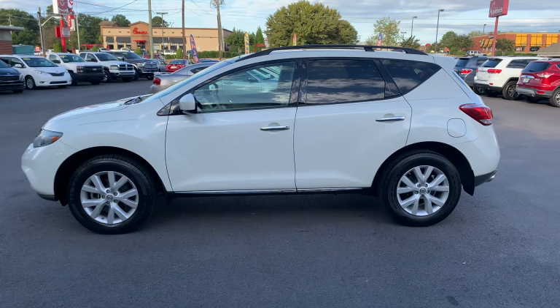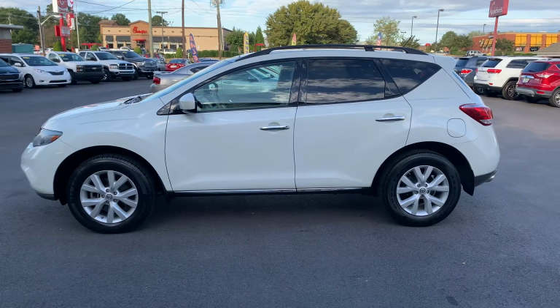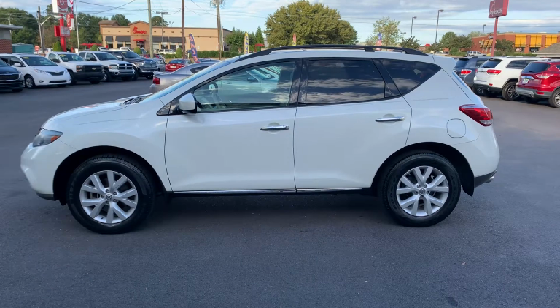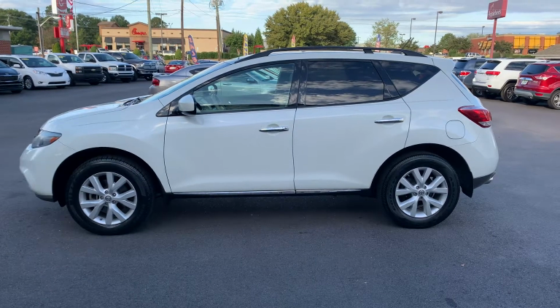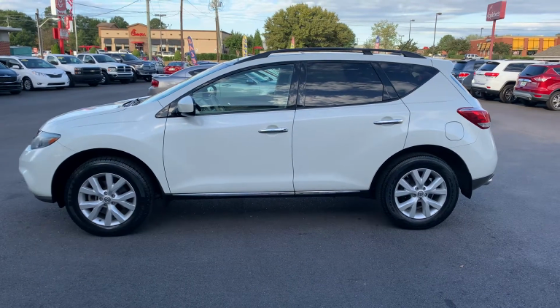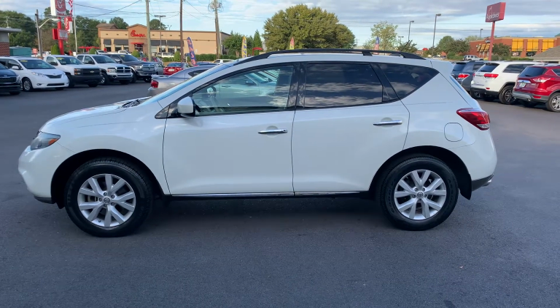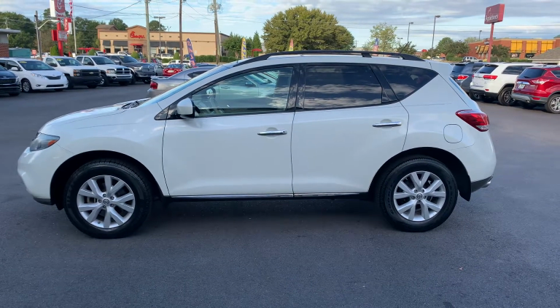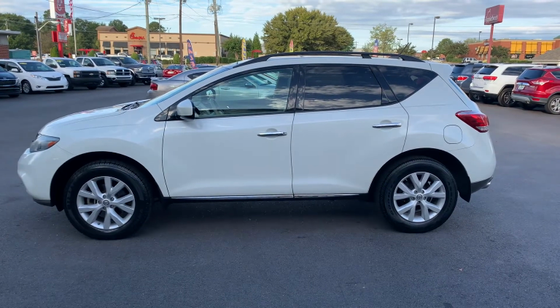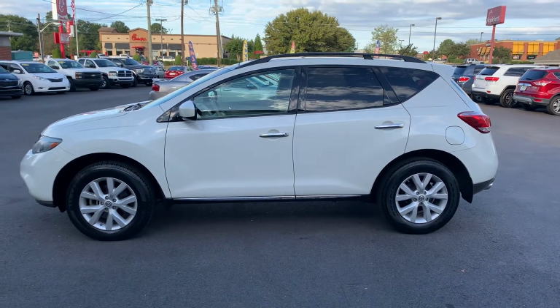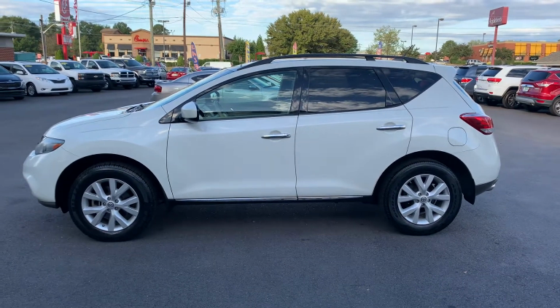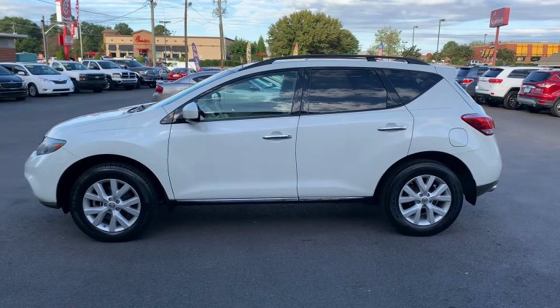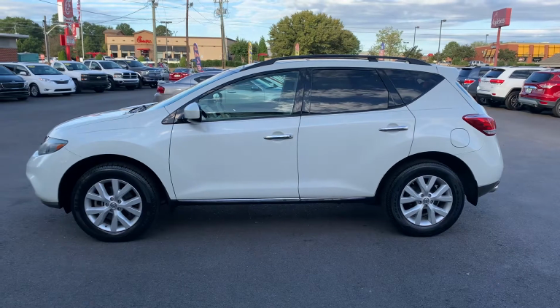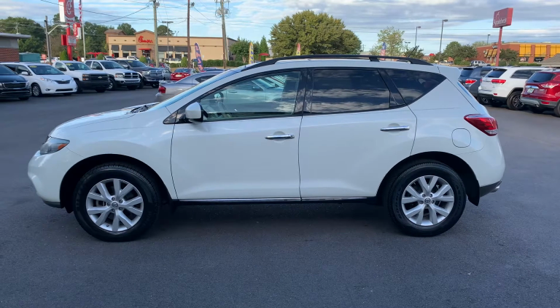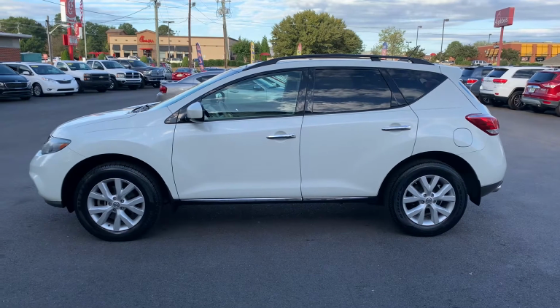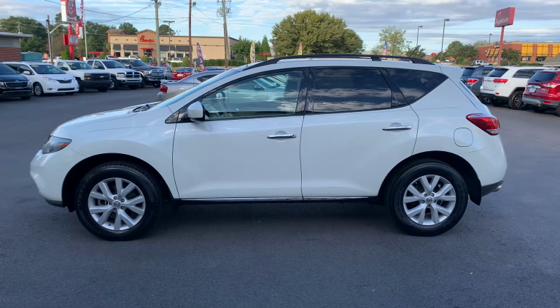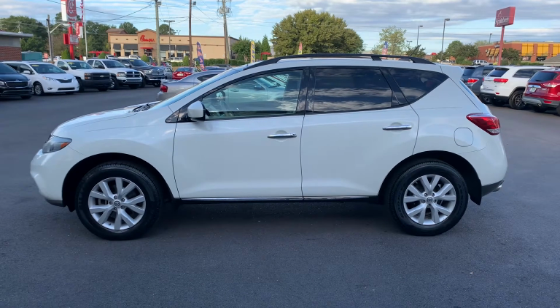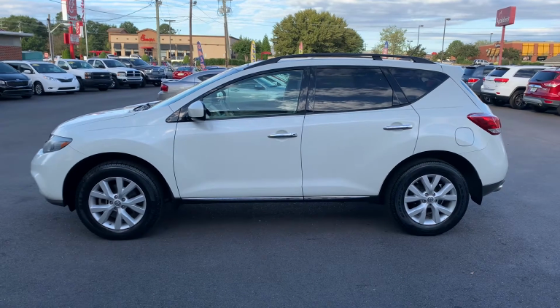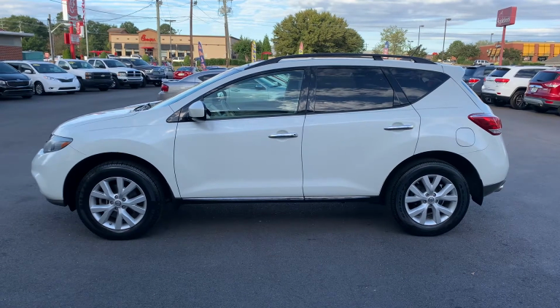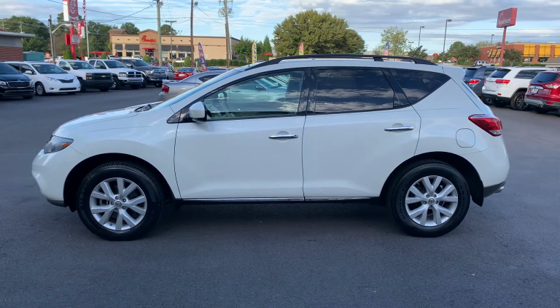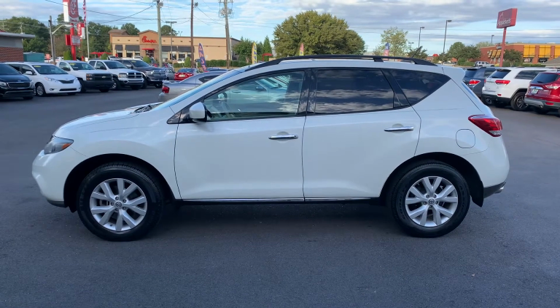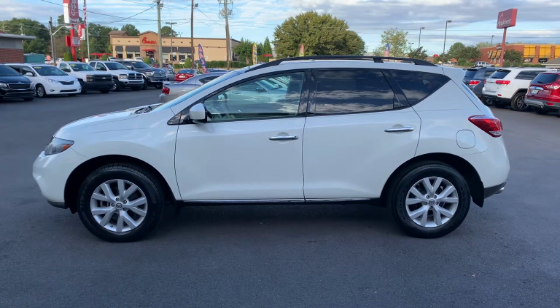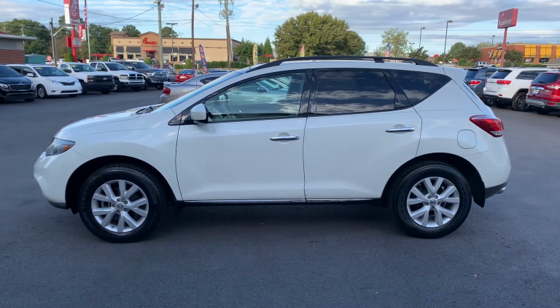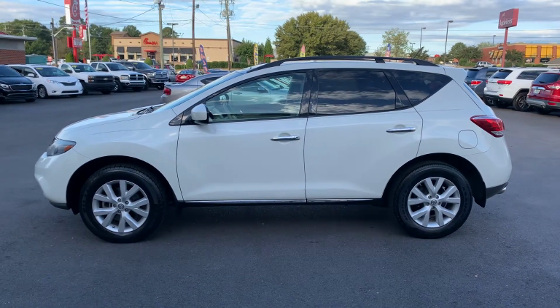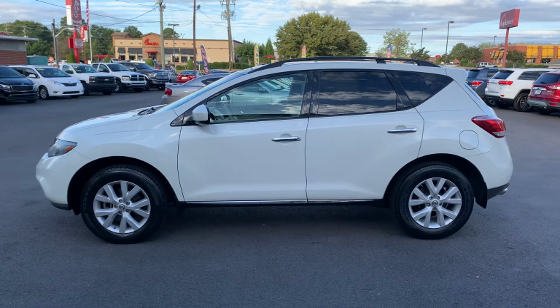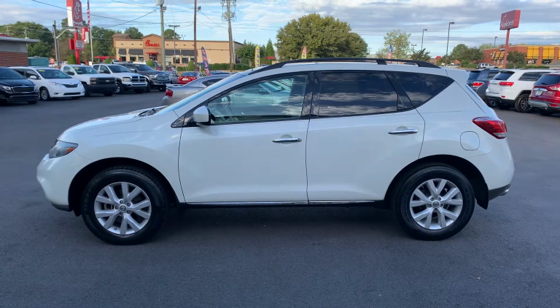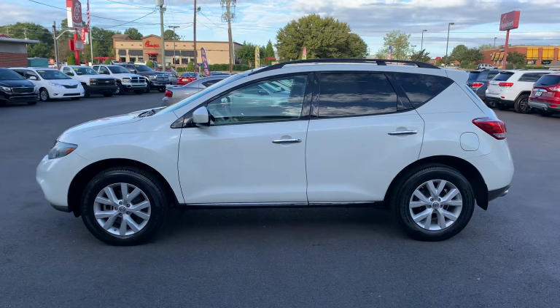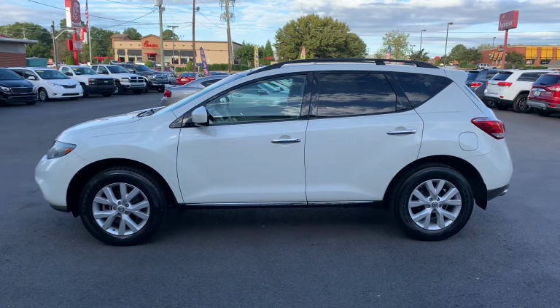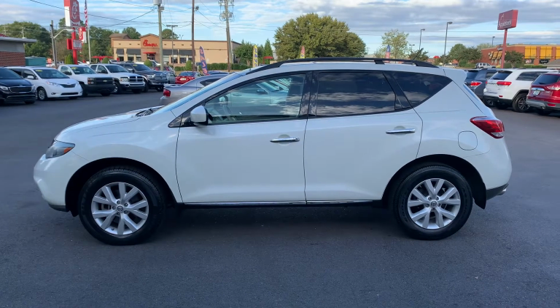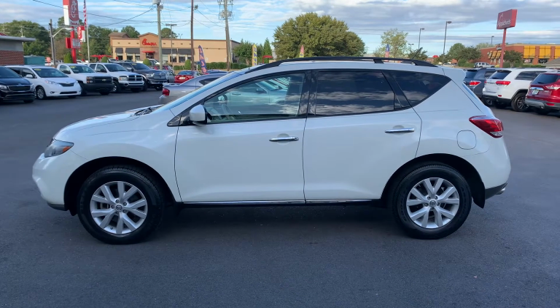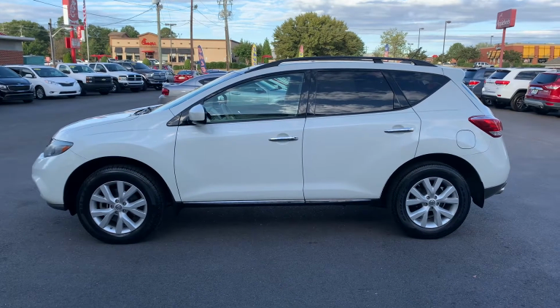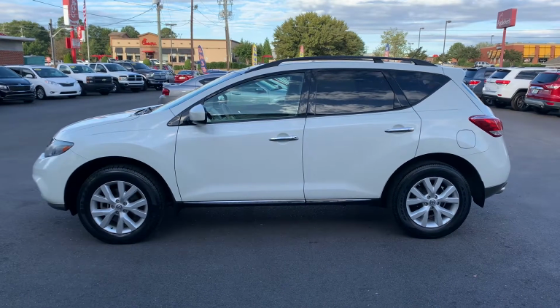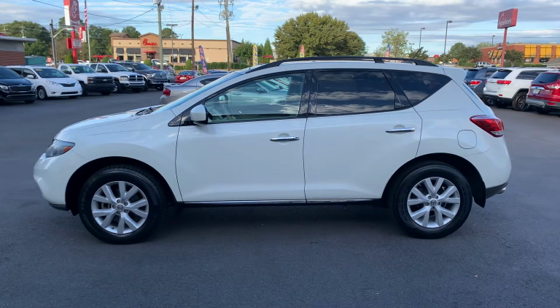Hey folks, this is Christopher Morton of Drake Auto Sales. Our address is 118 Rainbow Lake Road and we're located in Boiling Springs, directly across the street from Chick-fil-A, Applebee's, and Walmart.